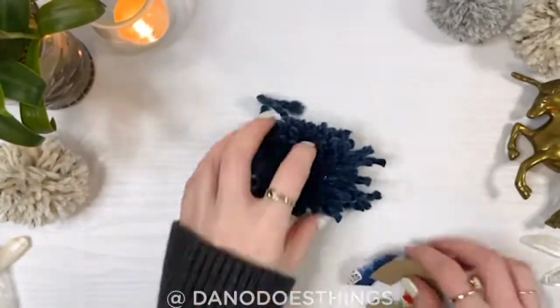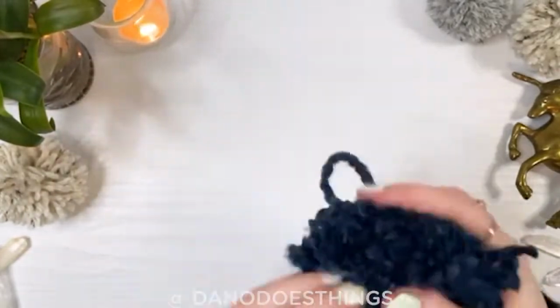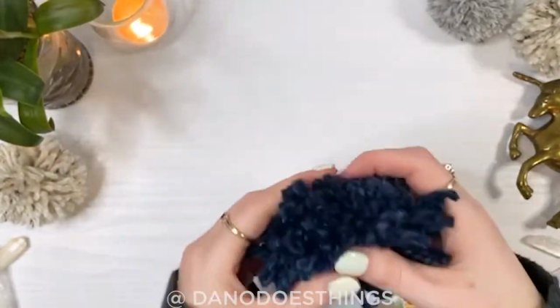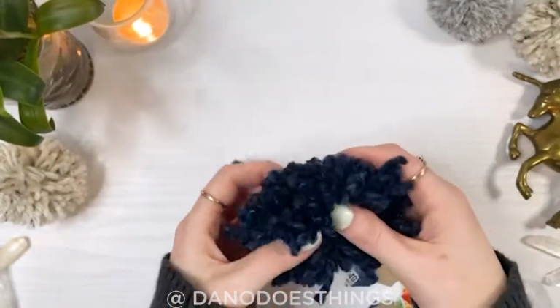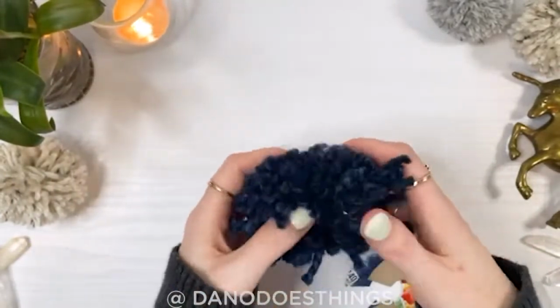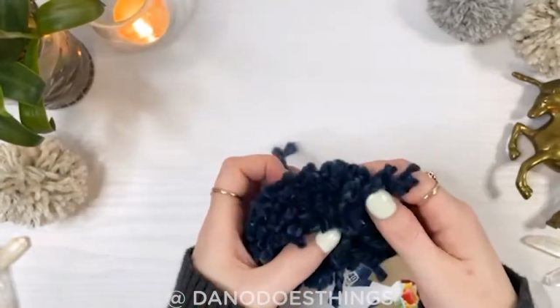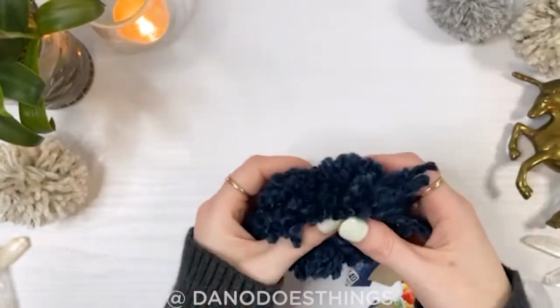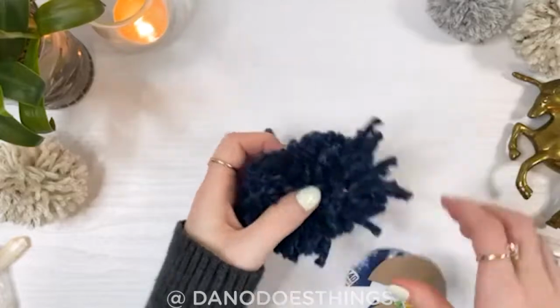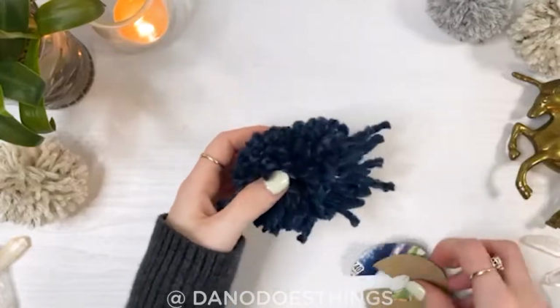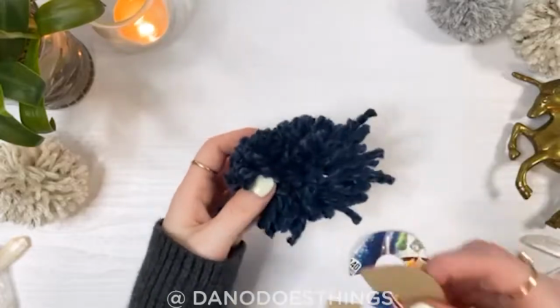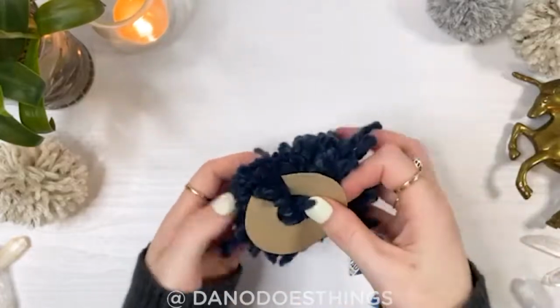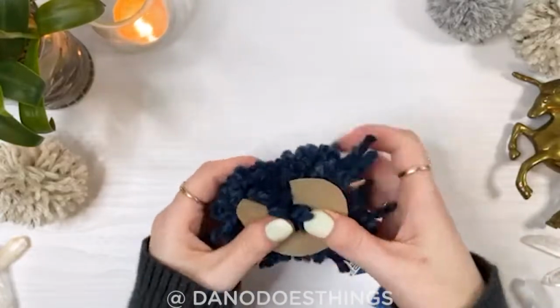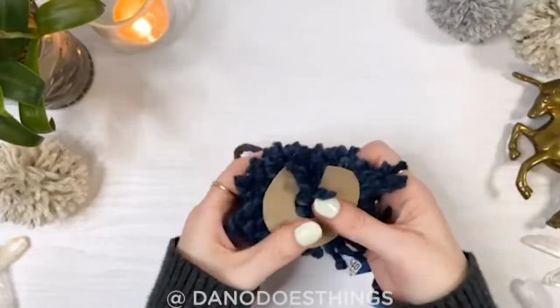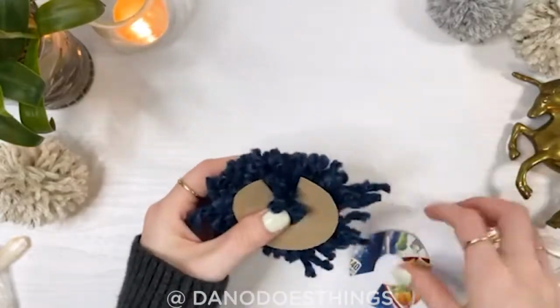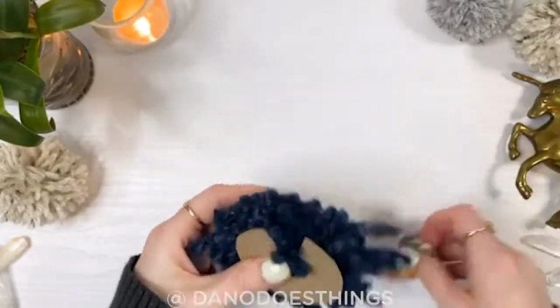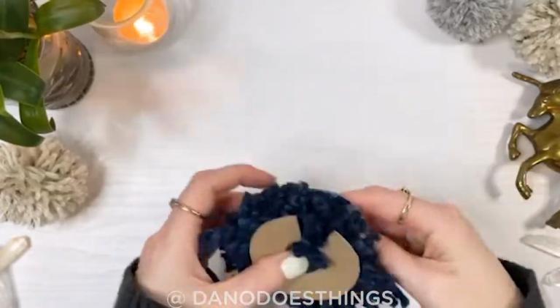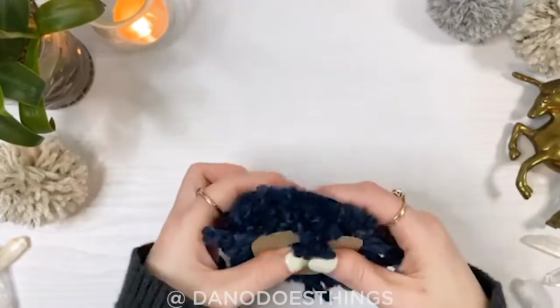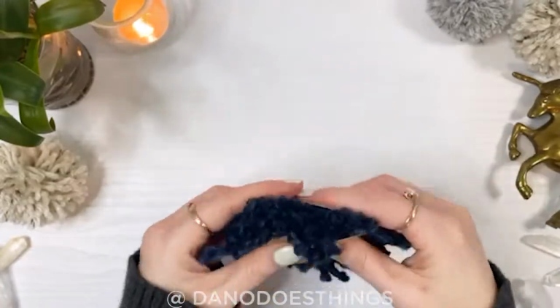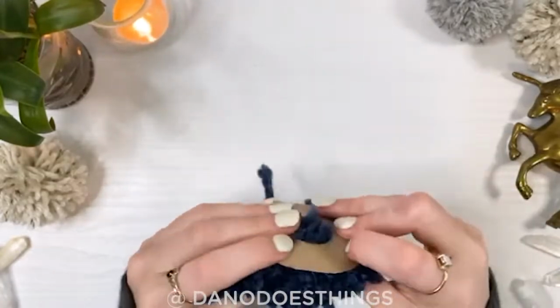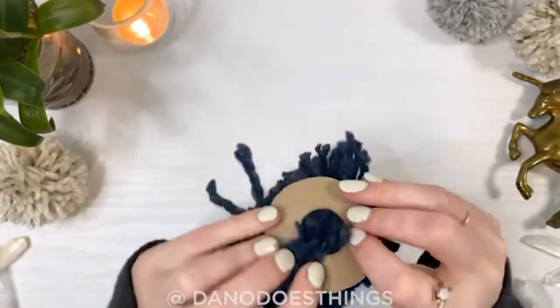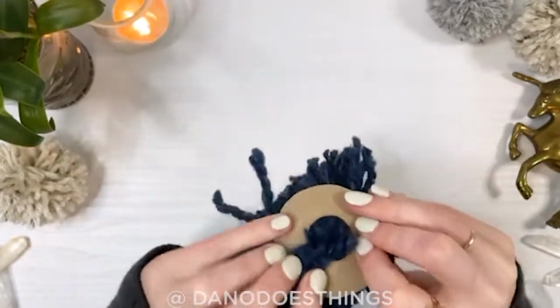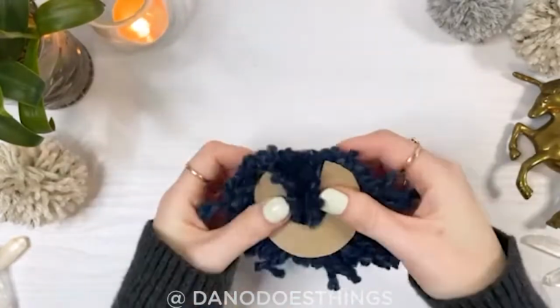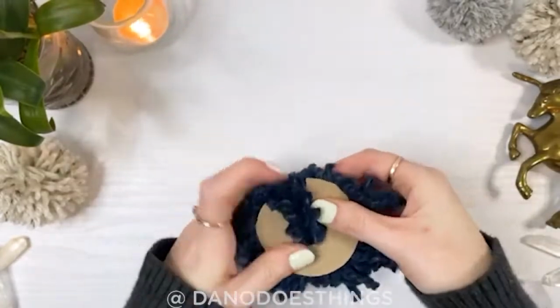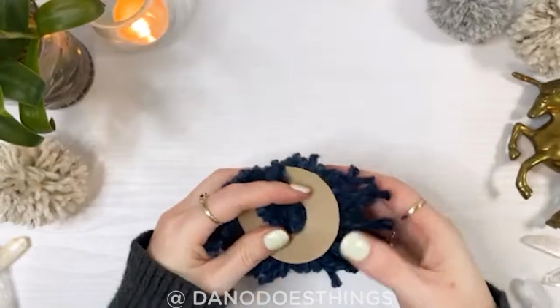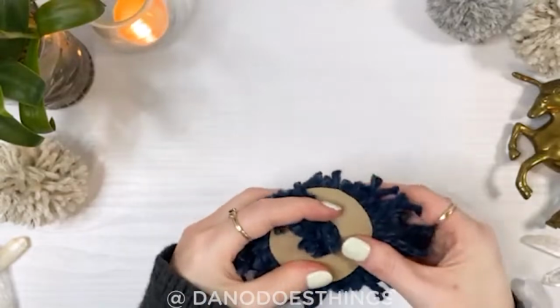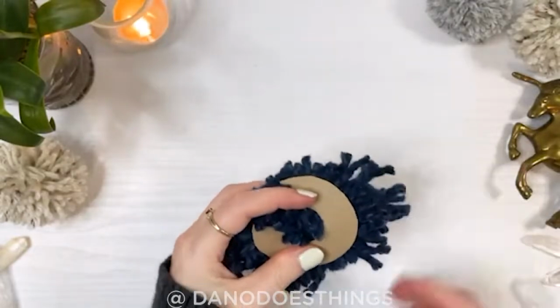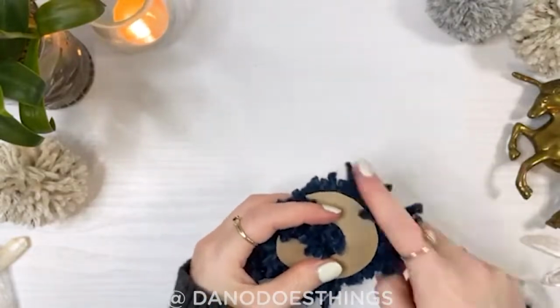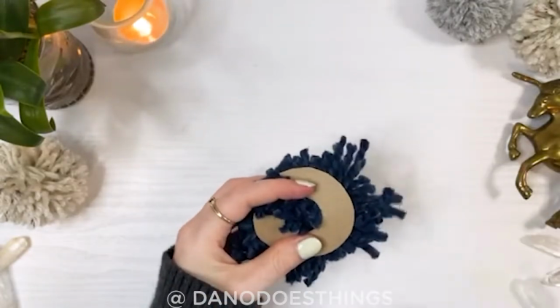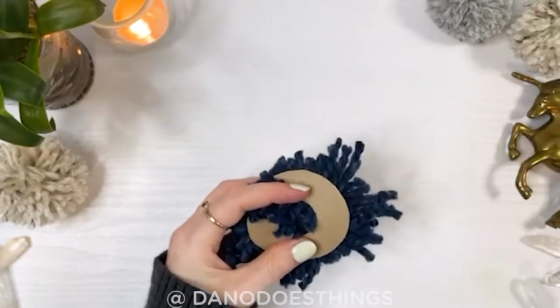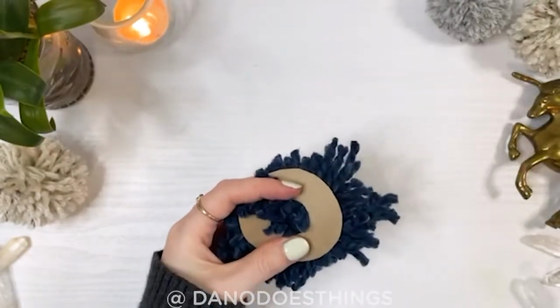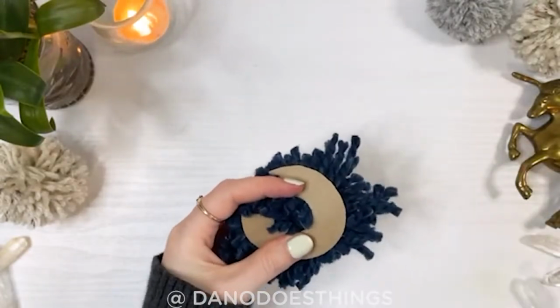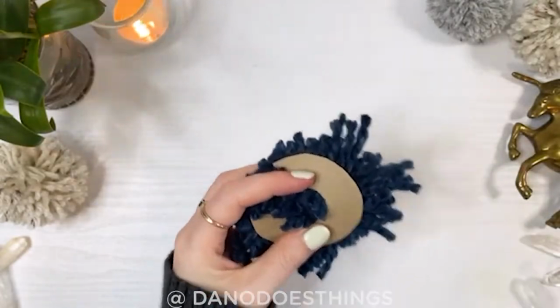The pom-pom will be a bit misshapen right now but that's okay. Sandwich the pom-pom between the template pieces and, using sharp scissors, start evening out the pom-pom.